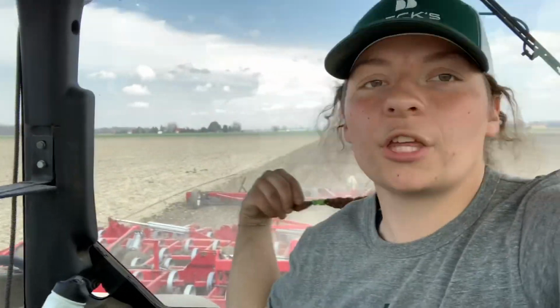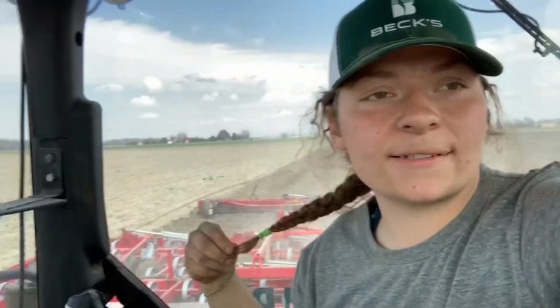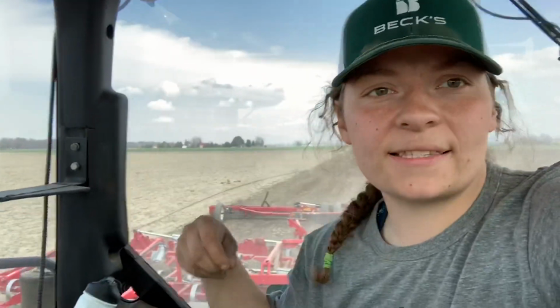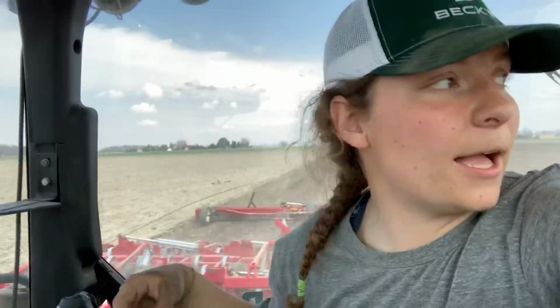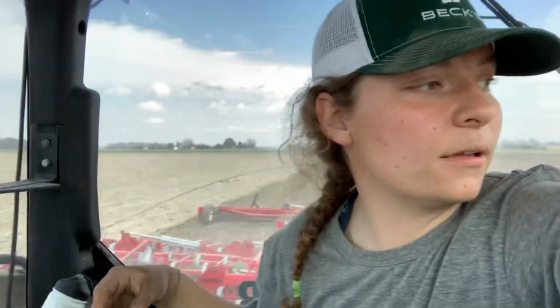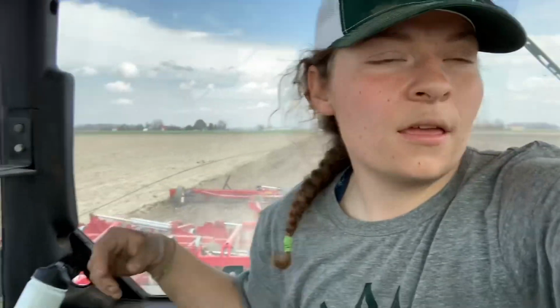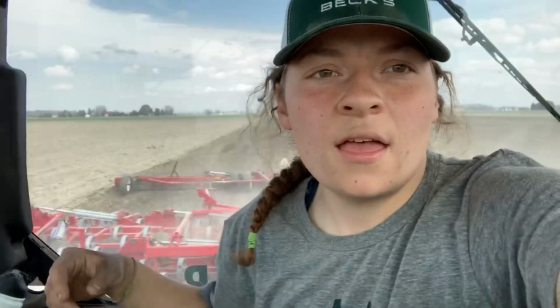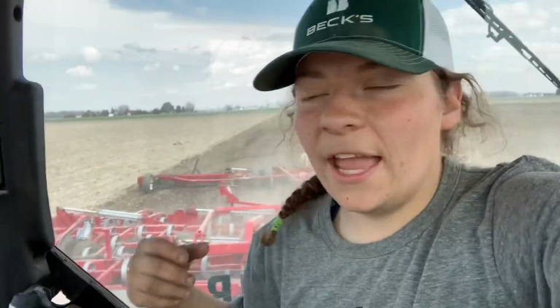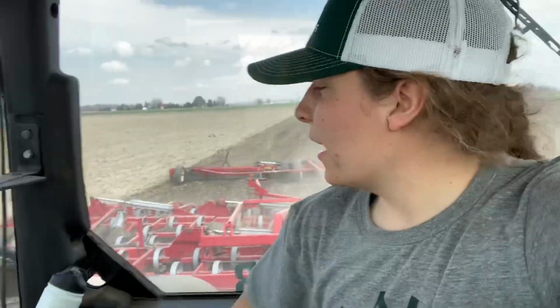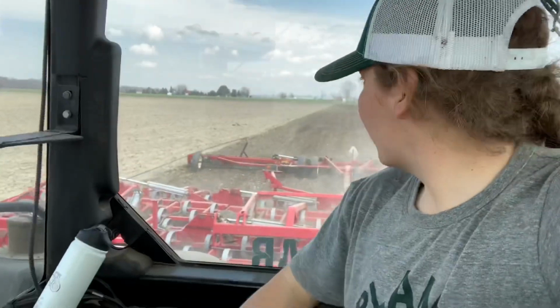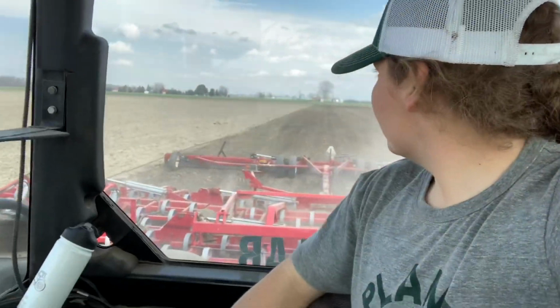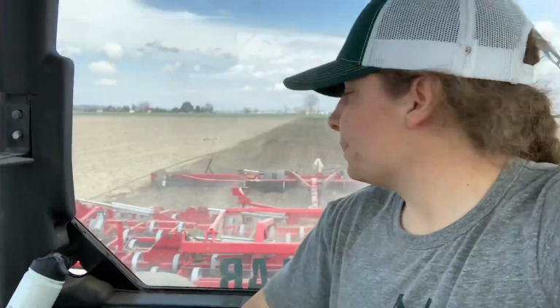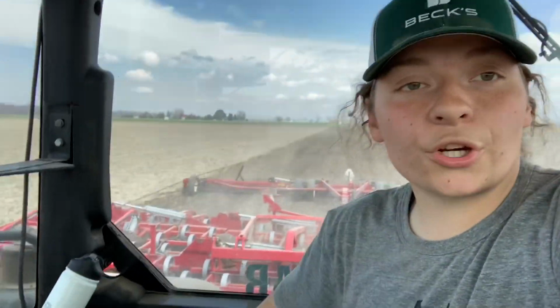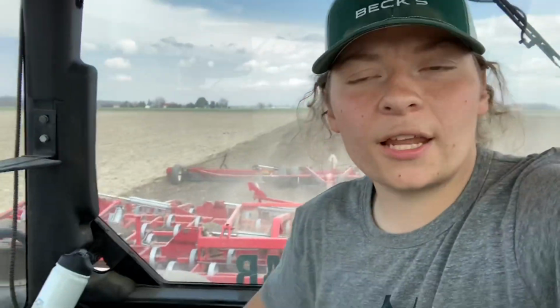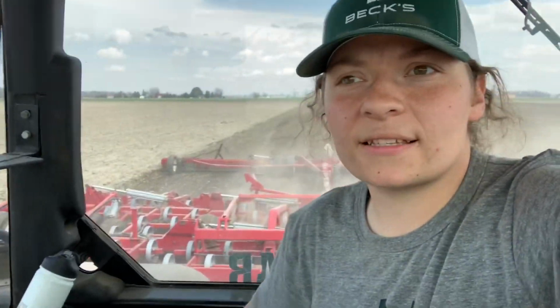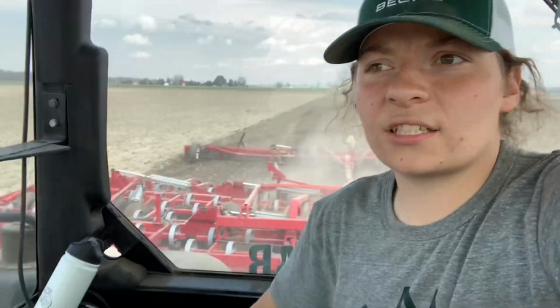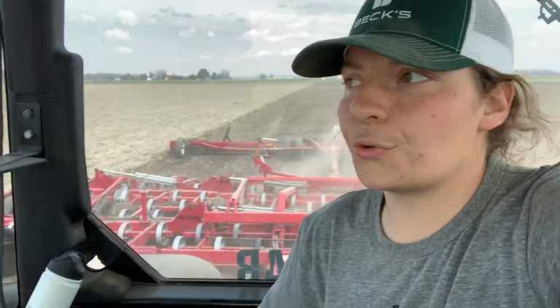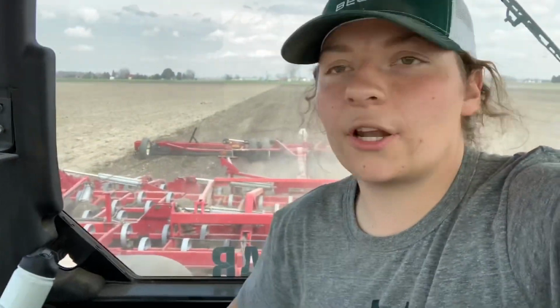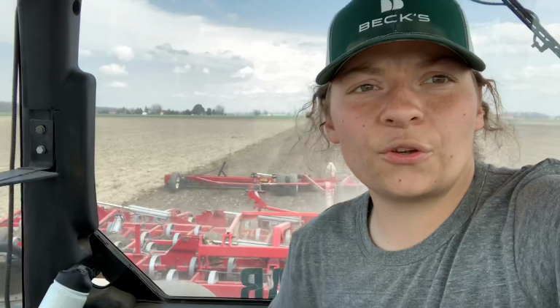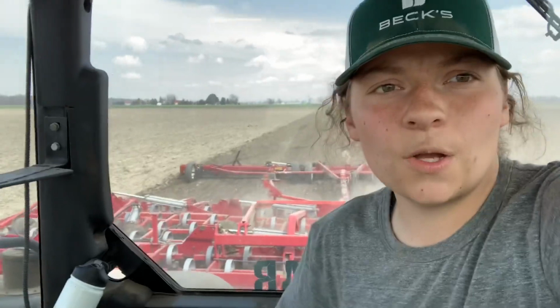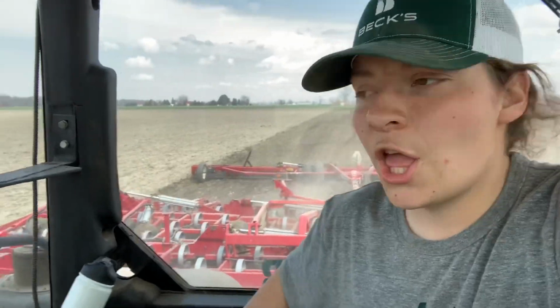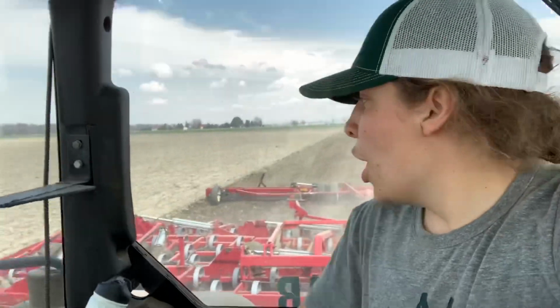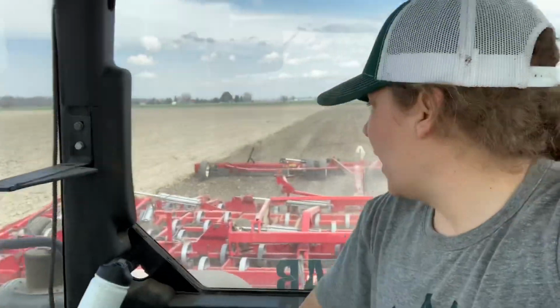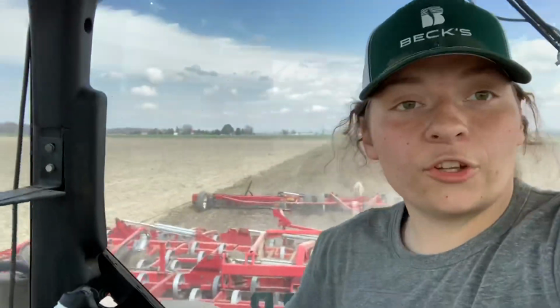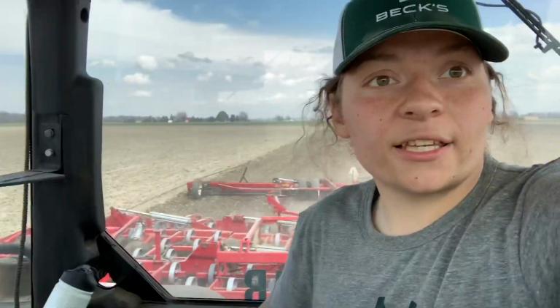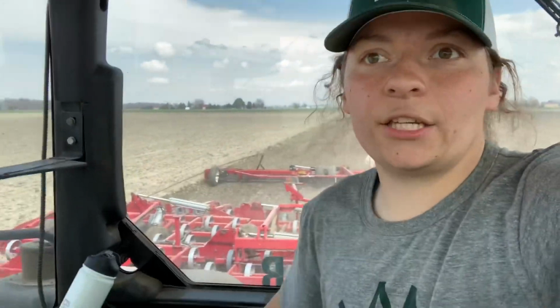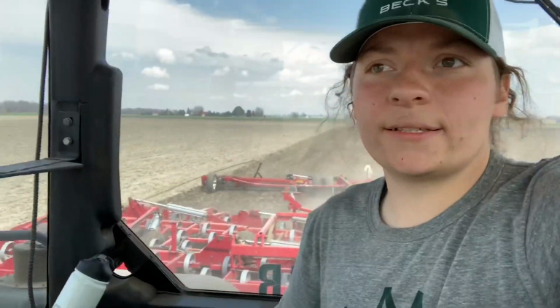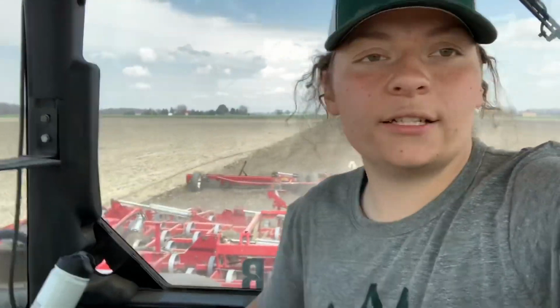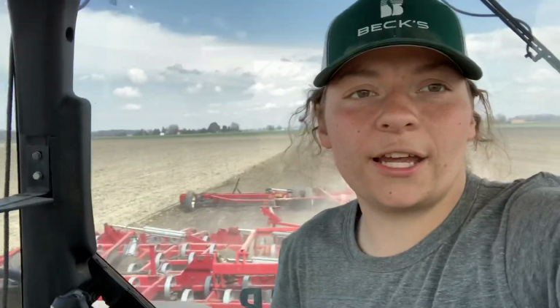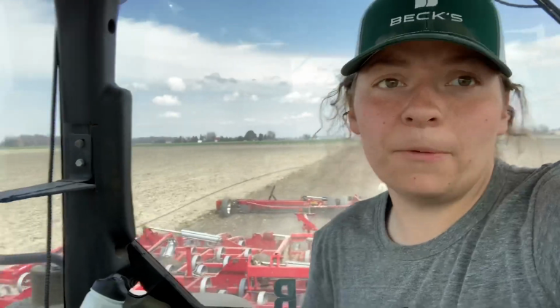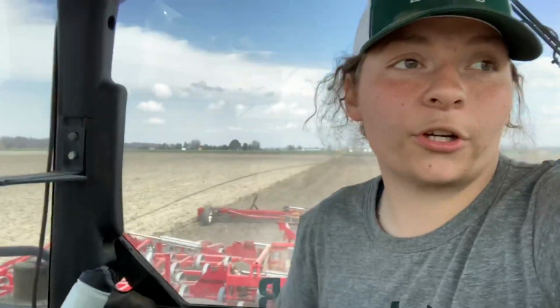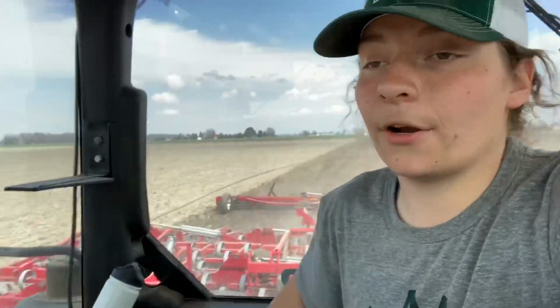We're trying to get a really nice fine seedbed and it's working really well. It's a little drier than it was a few days ago. It's a beautiful day out — it's like 60 degrees, really nice — and it's working good.